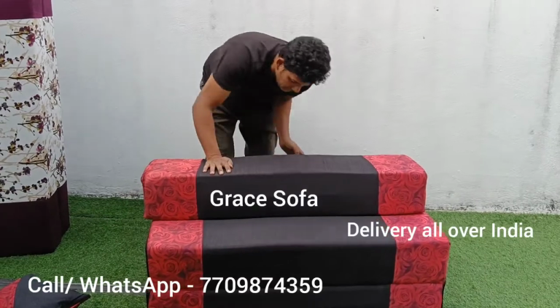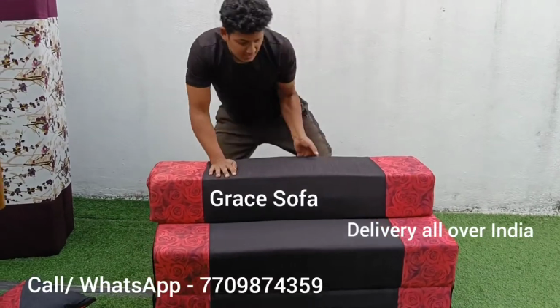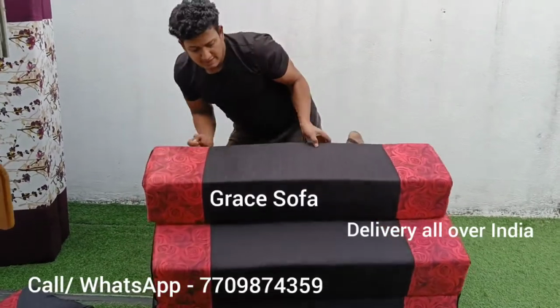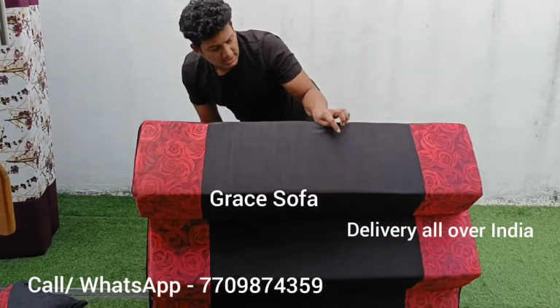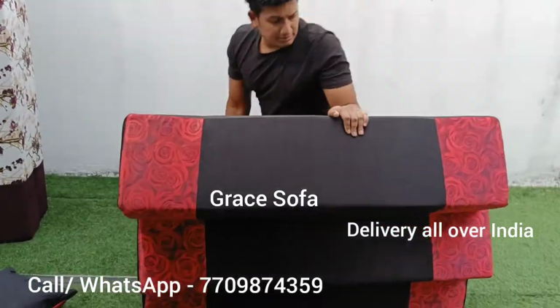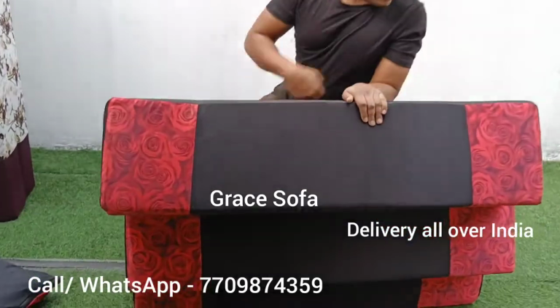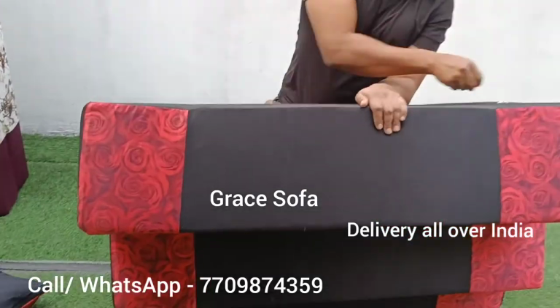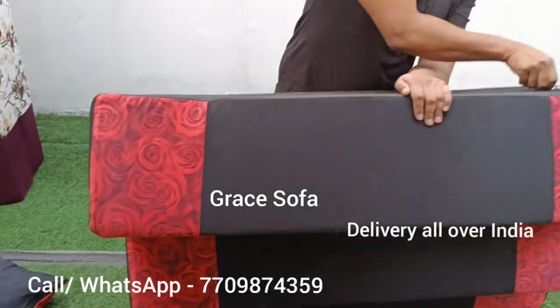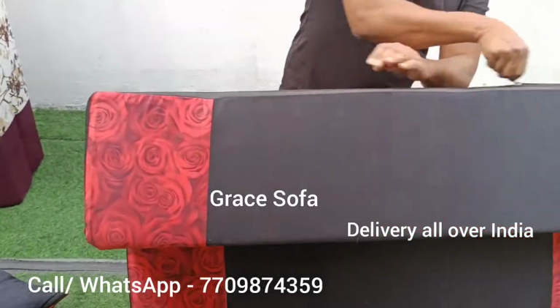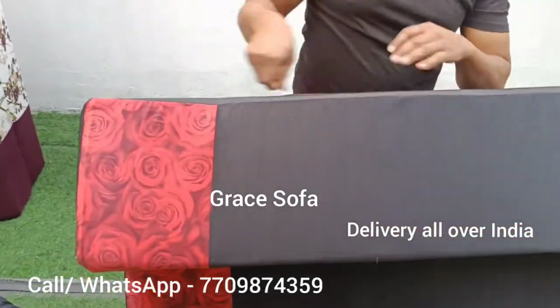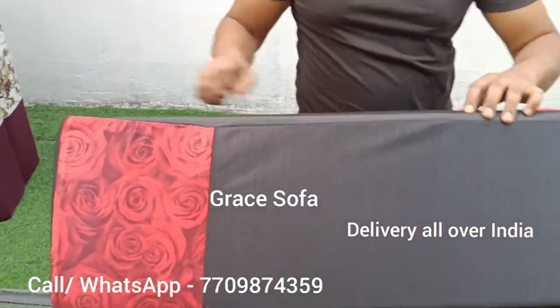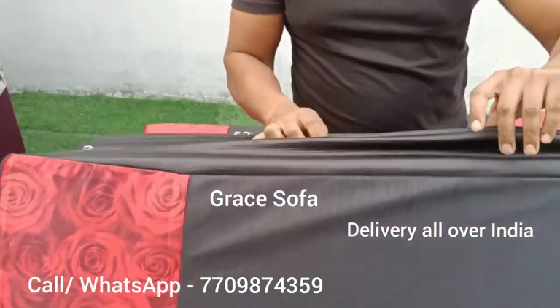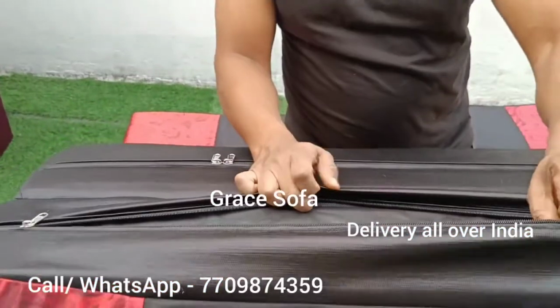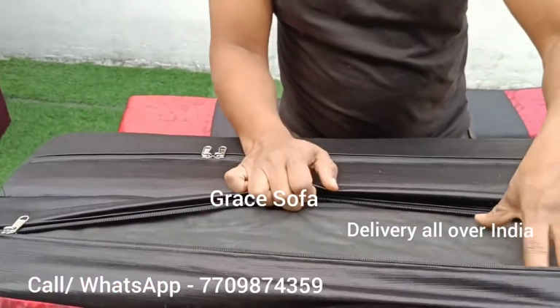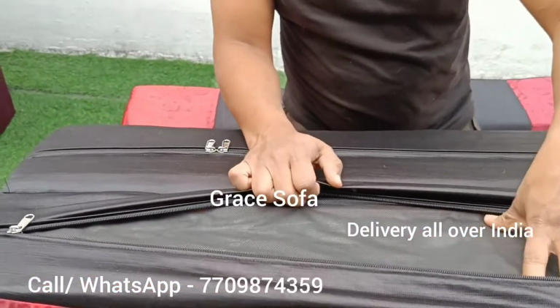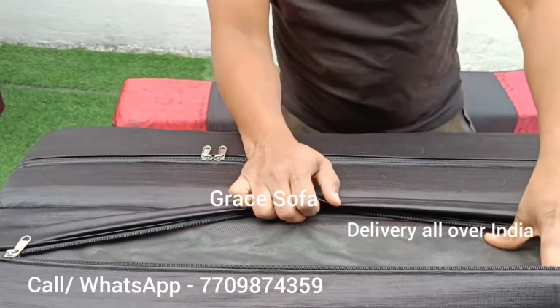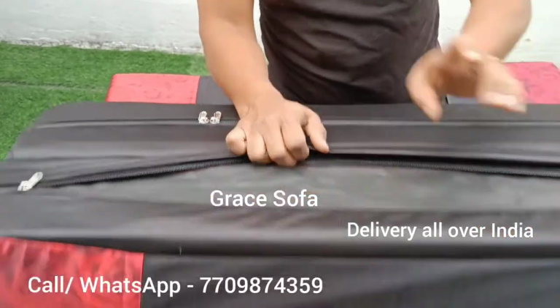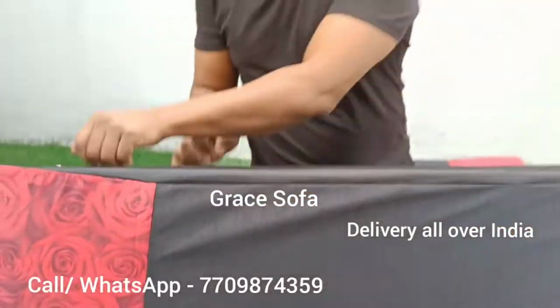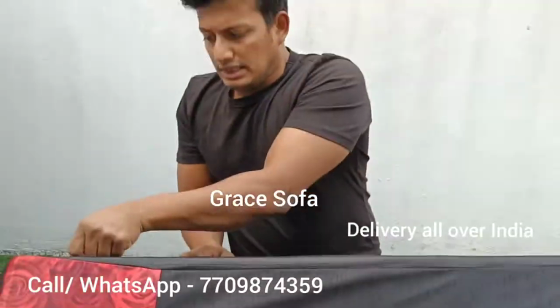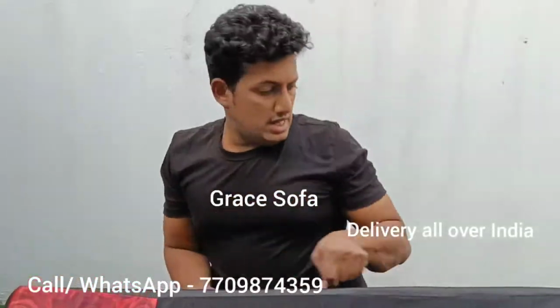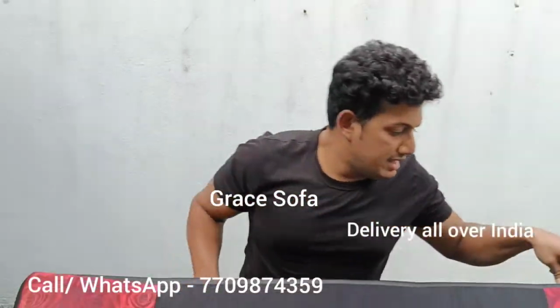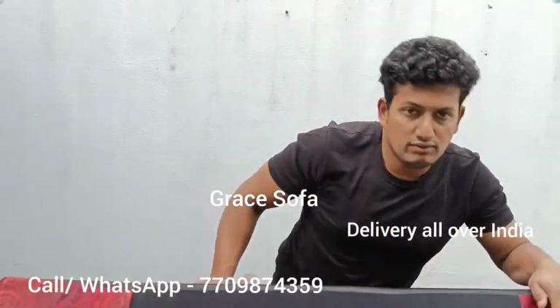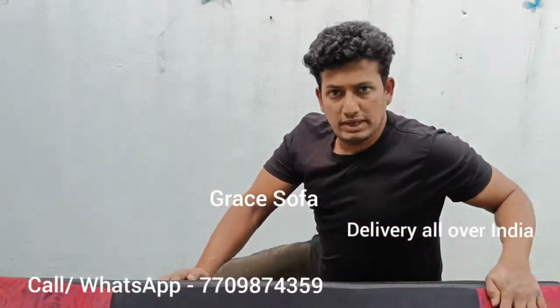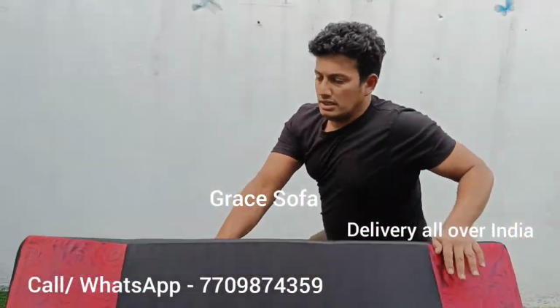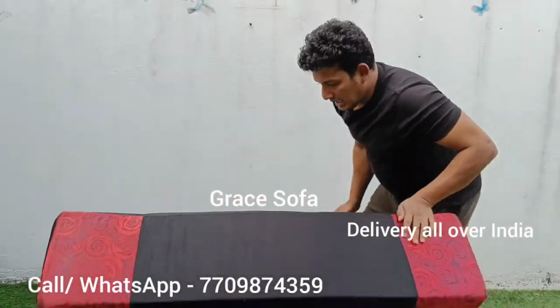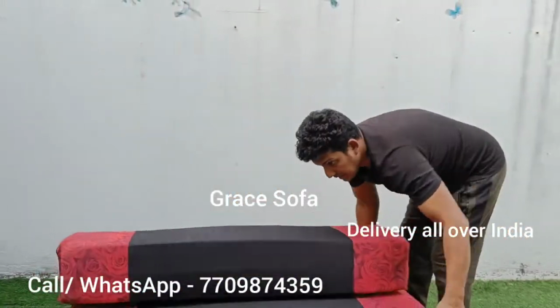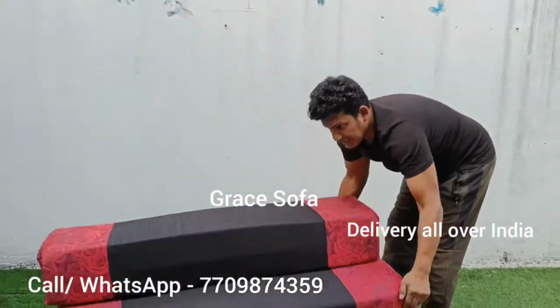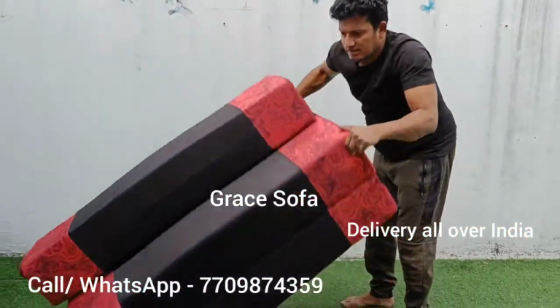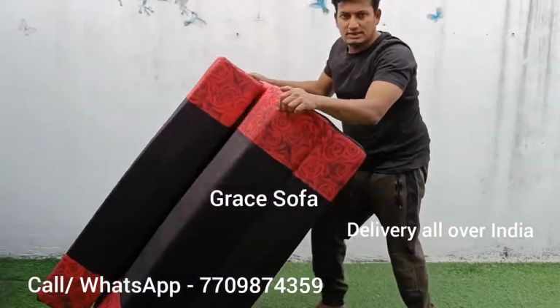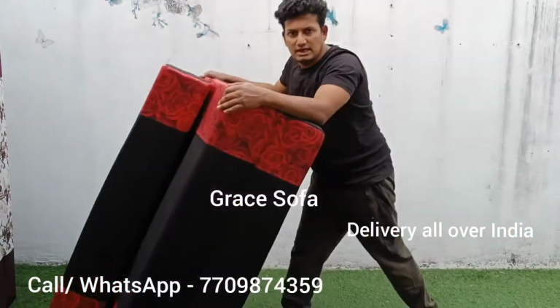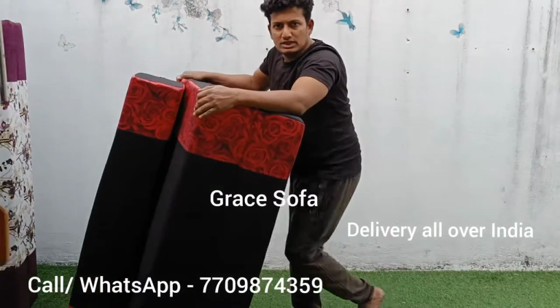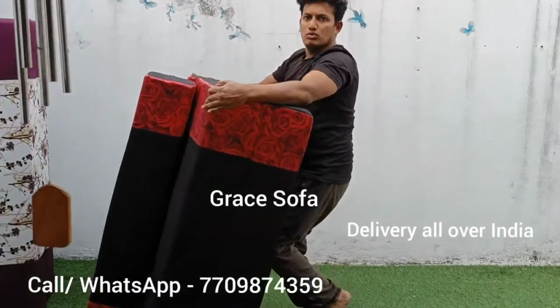This bed is very clean. It is very clean. If the foam is dry, you can wash it. It can be easily moved.